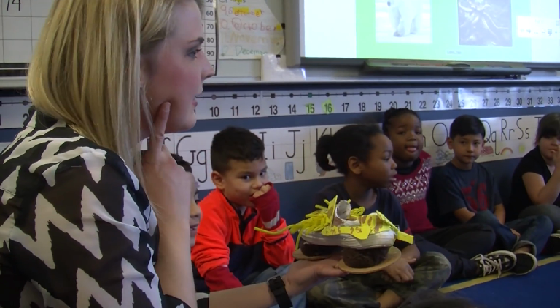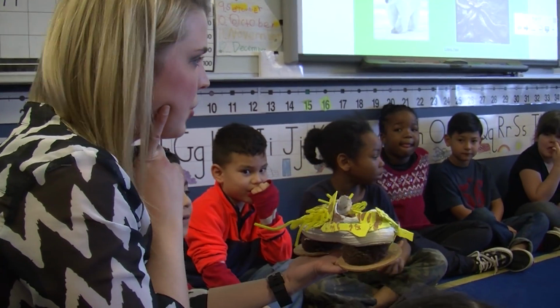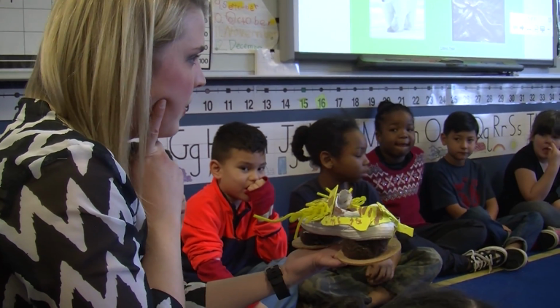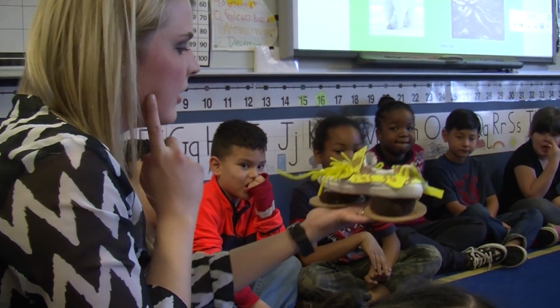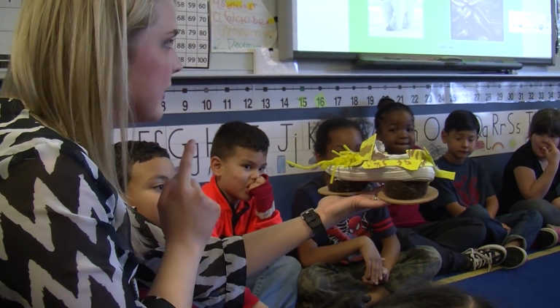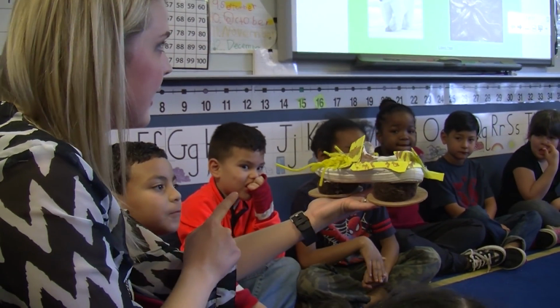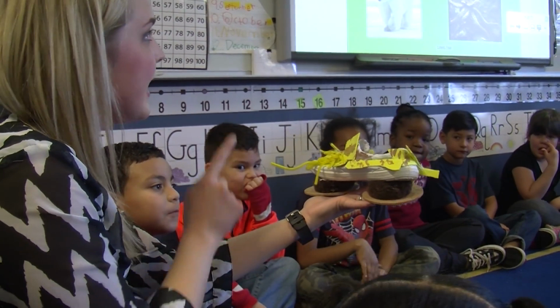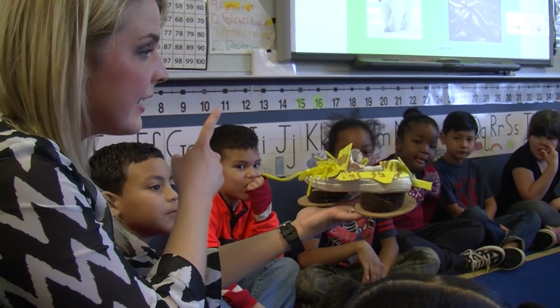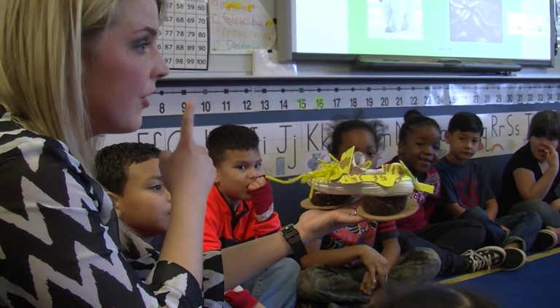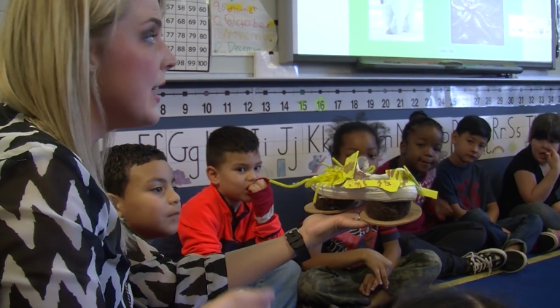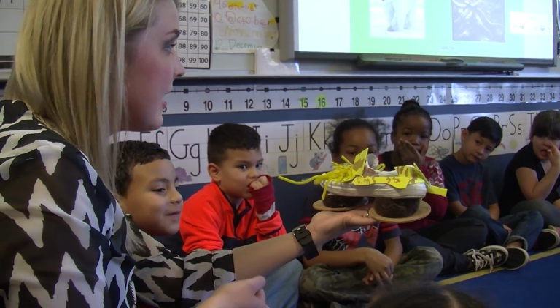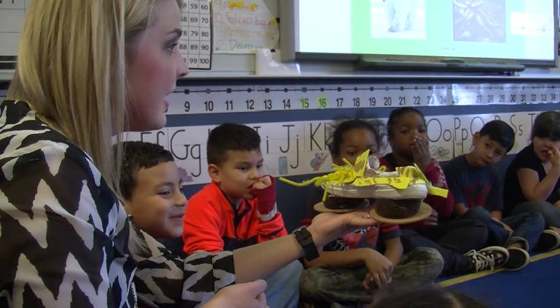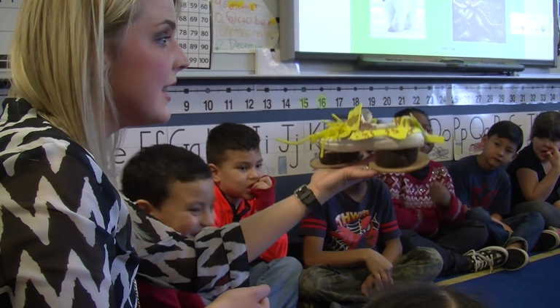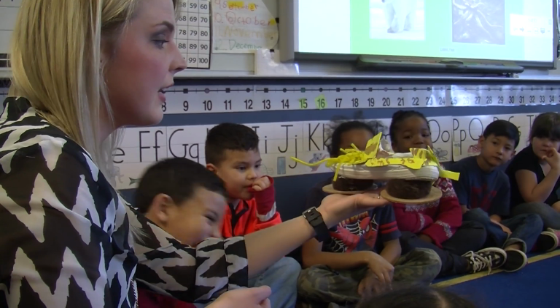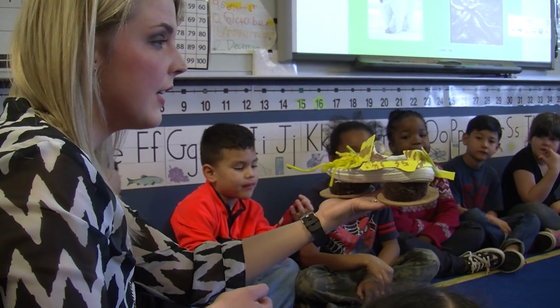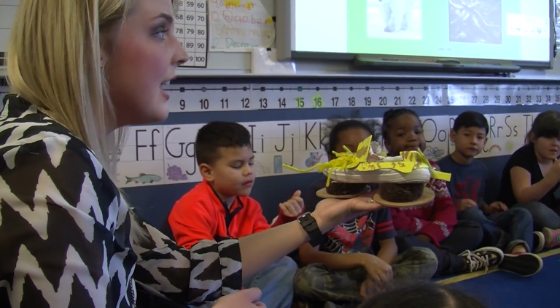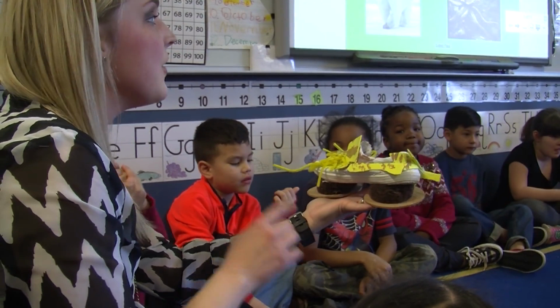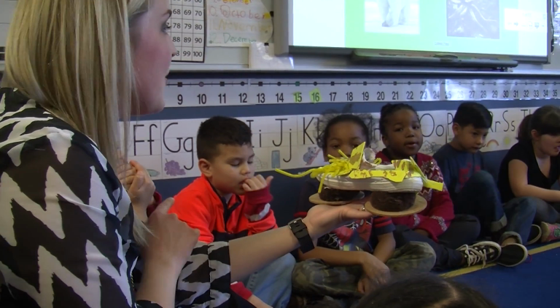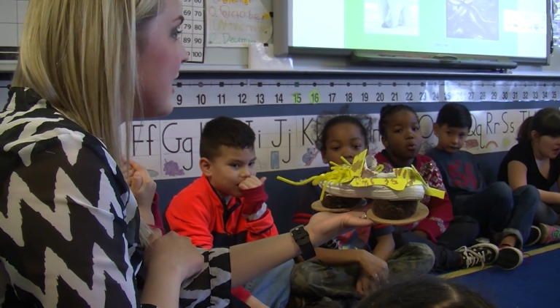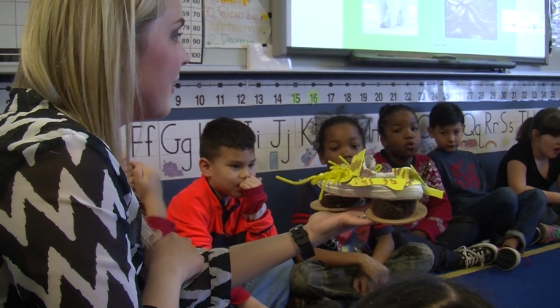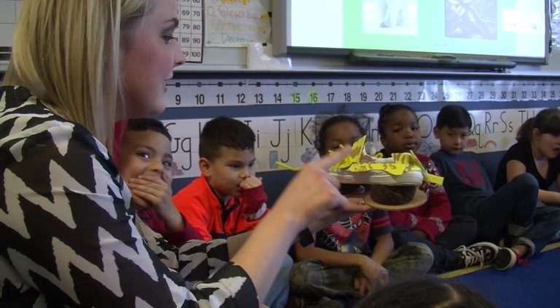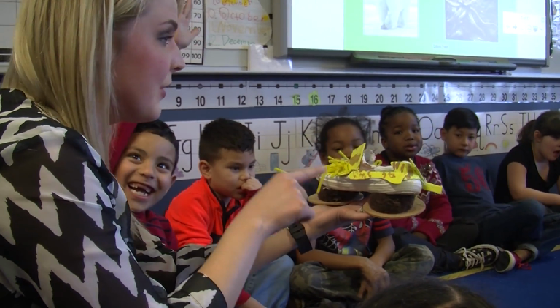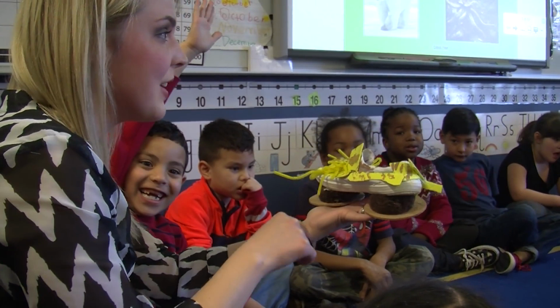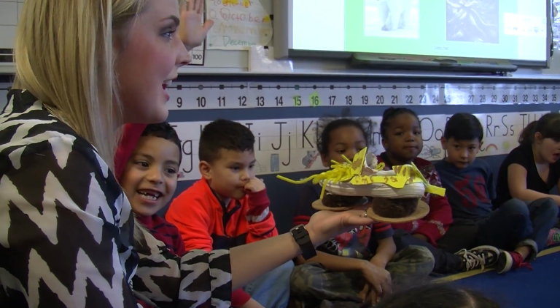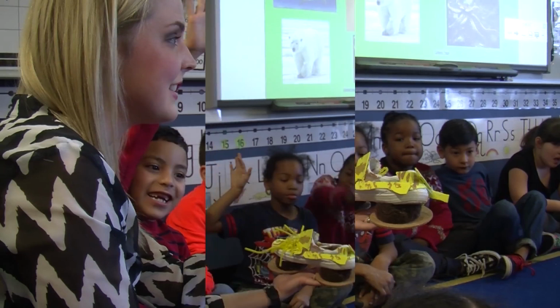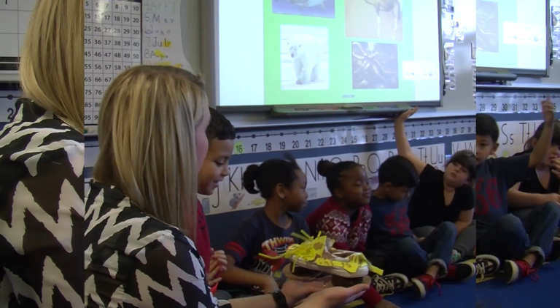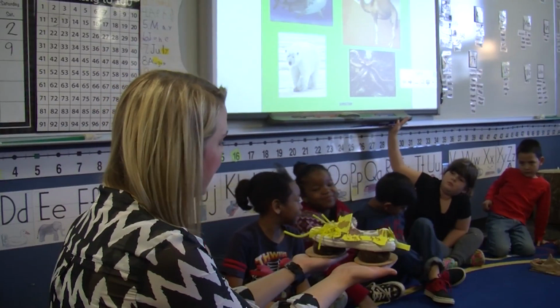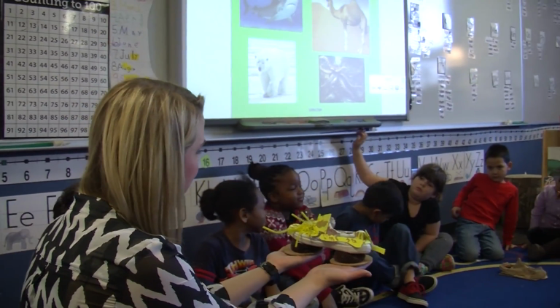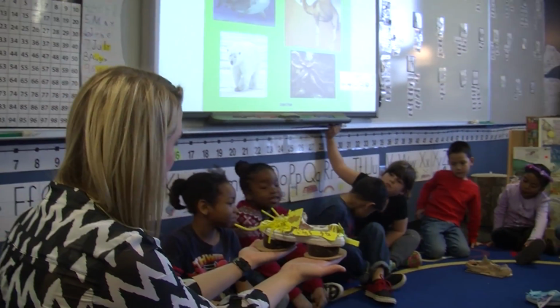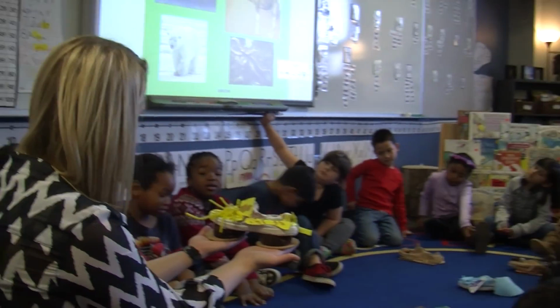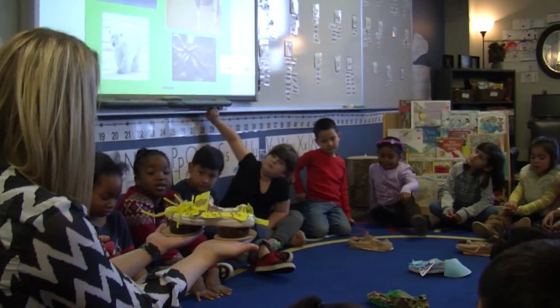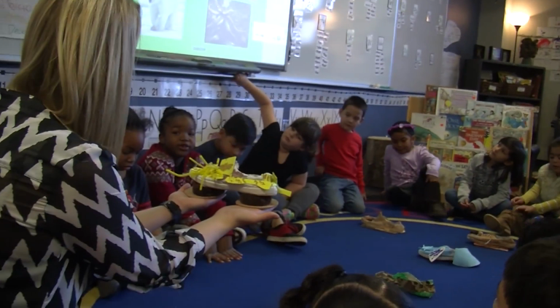This shoe looks like an animal that we studied in the African savanna. If you know what animal this shoe looks like, raise your hand. Deborah, what animal does this shoe look like? A giraffe.